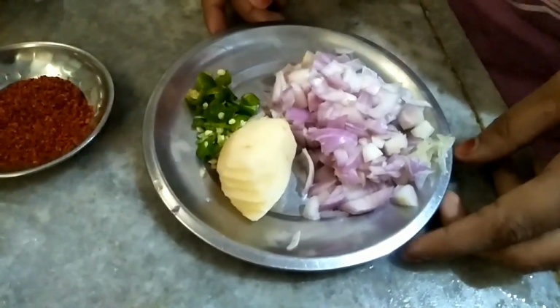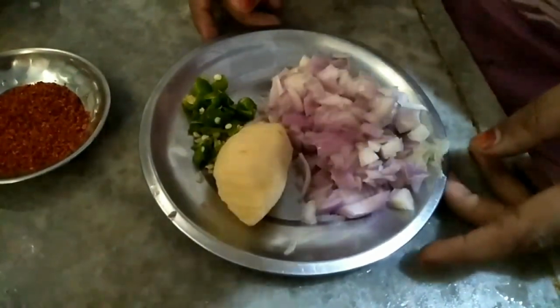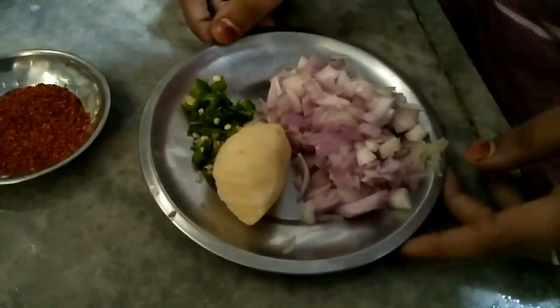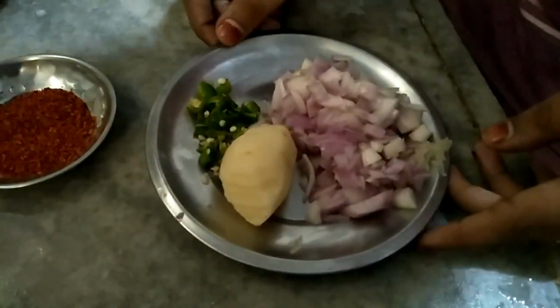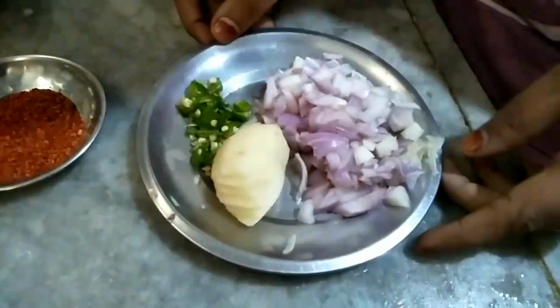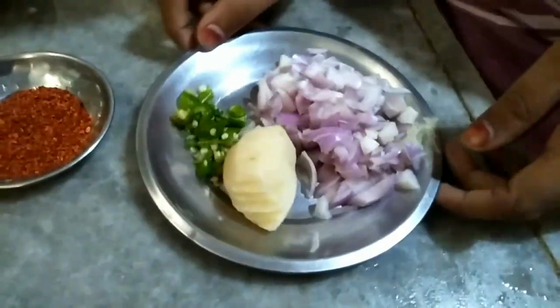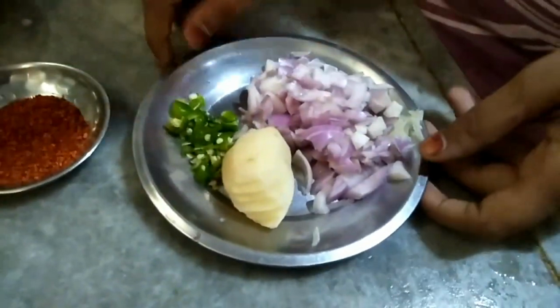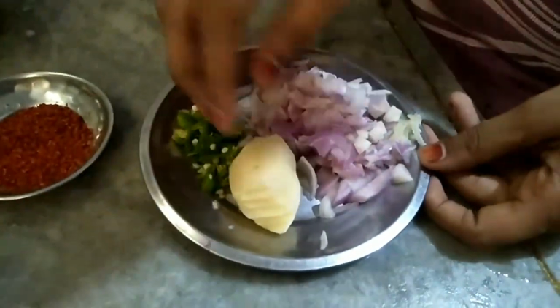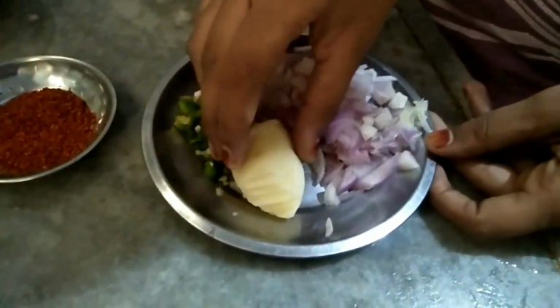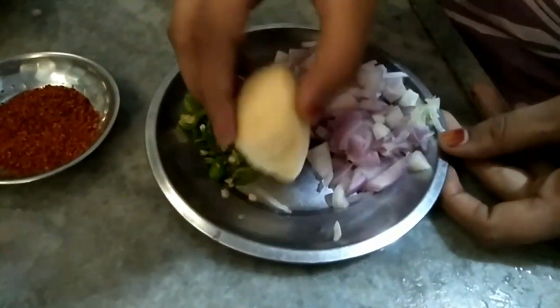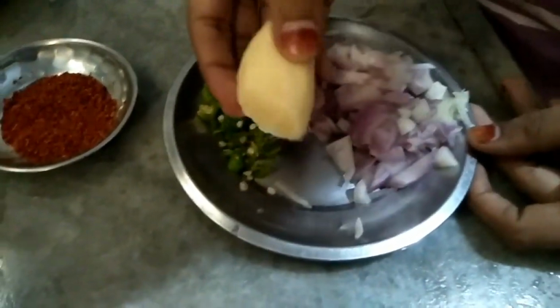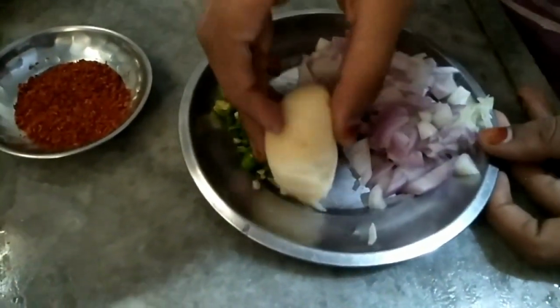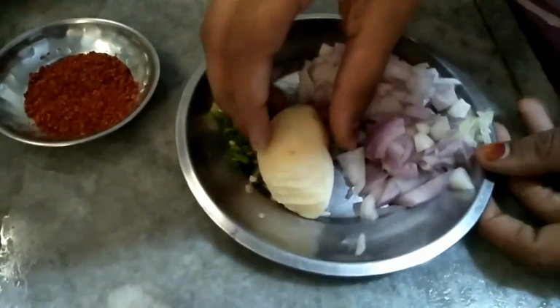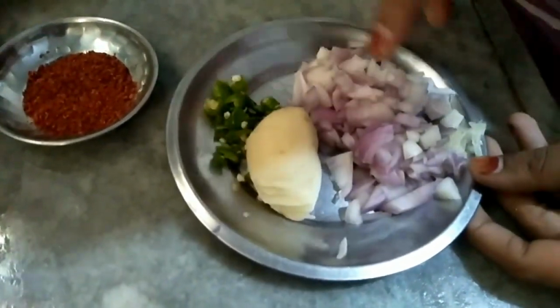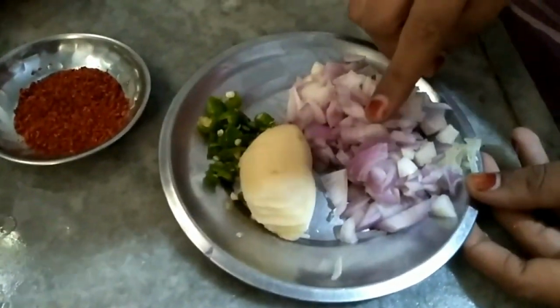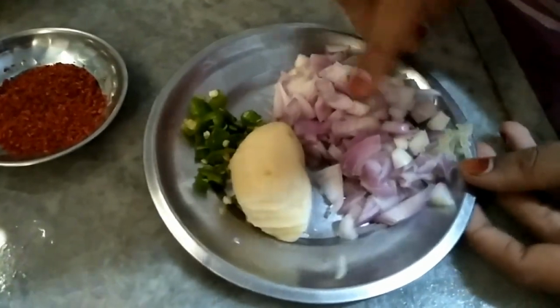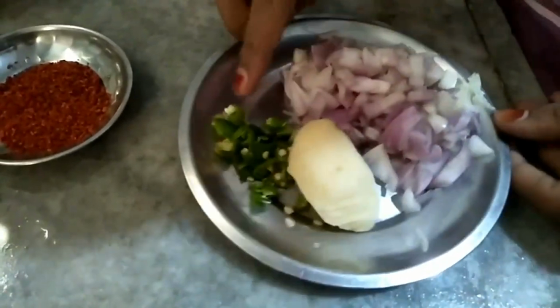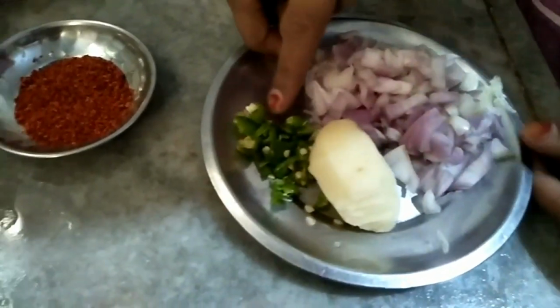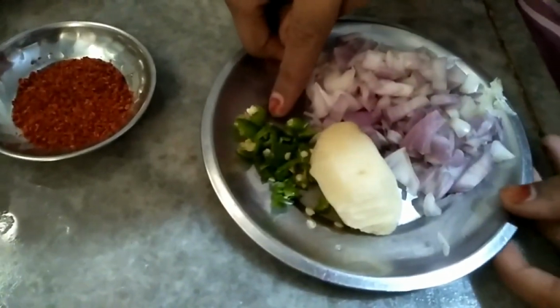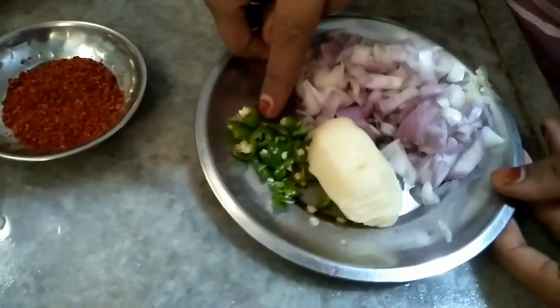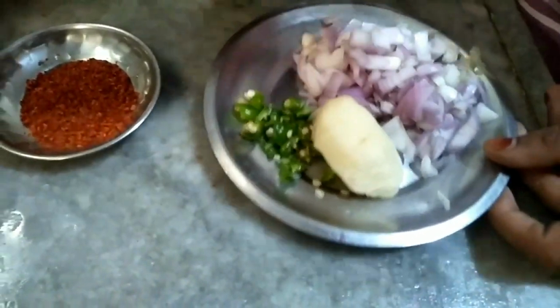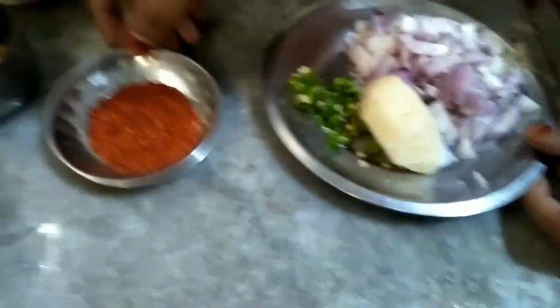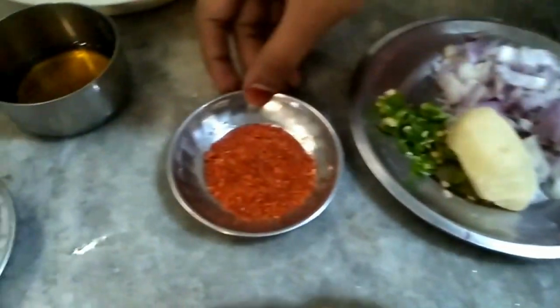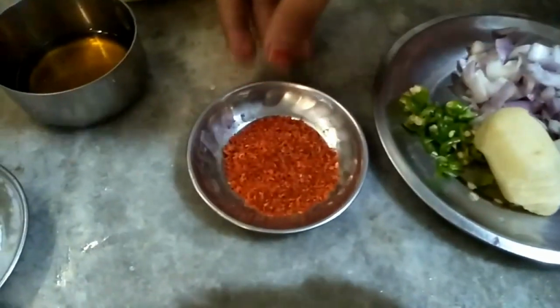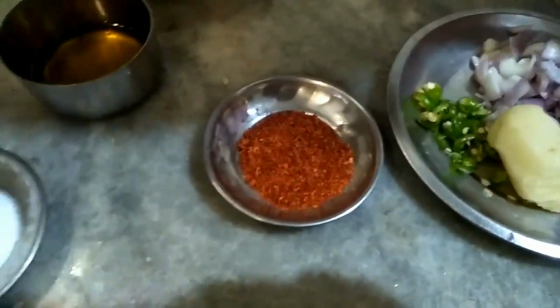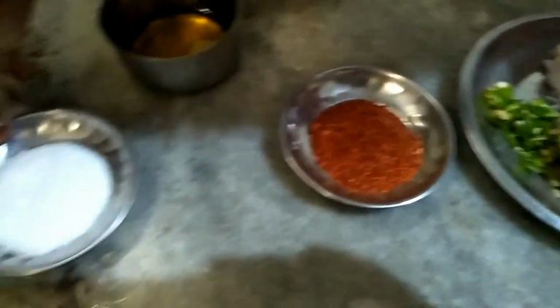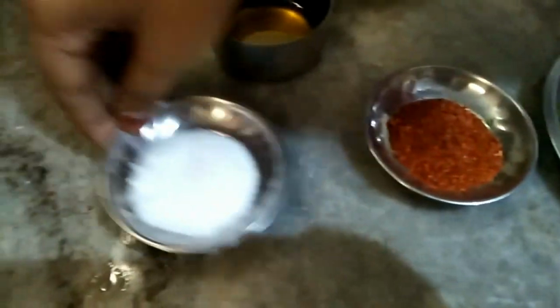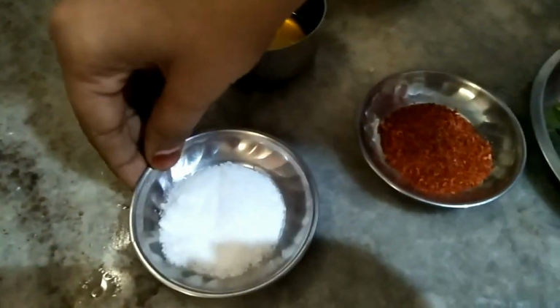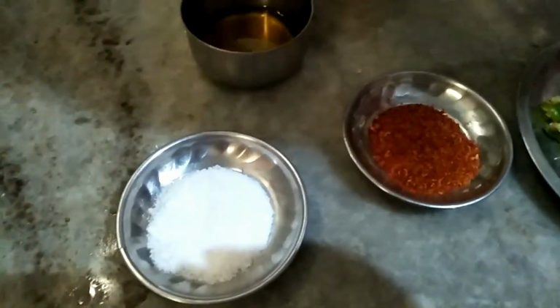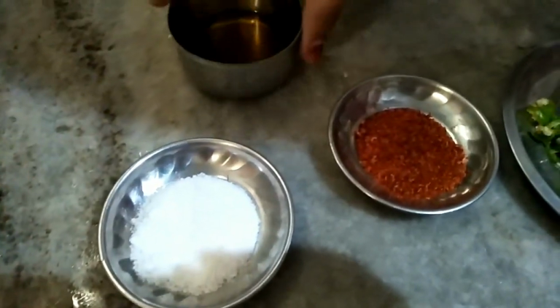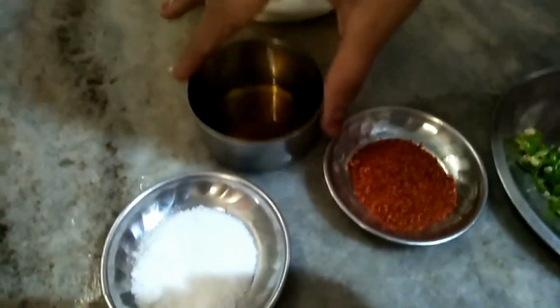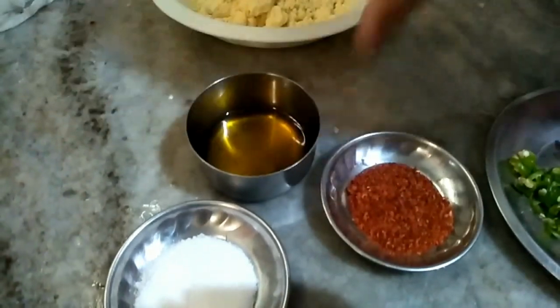For this recipe we need some aloo, pyaaj, mirchi, hari mirch, lal mirch, namak, and sarsu ka tel.